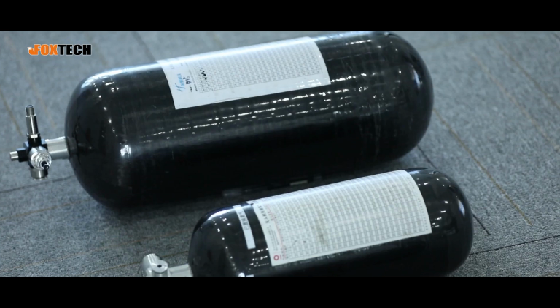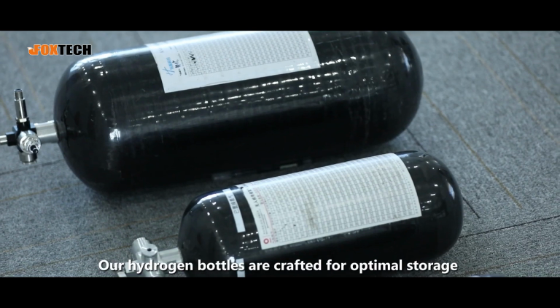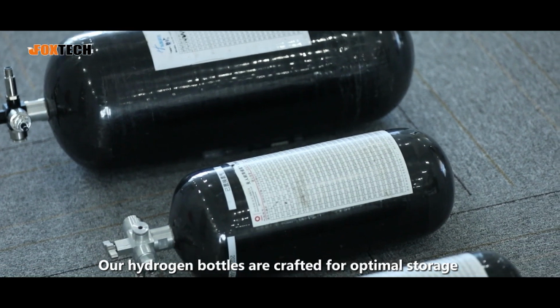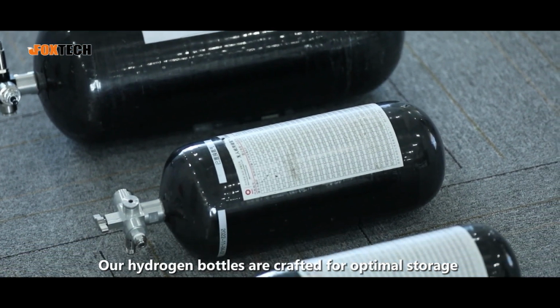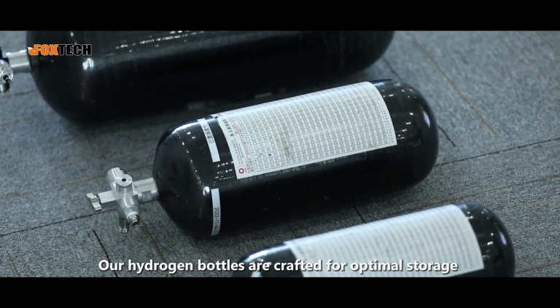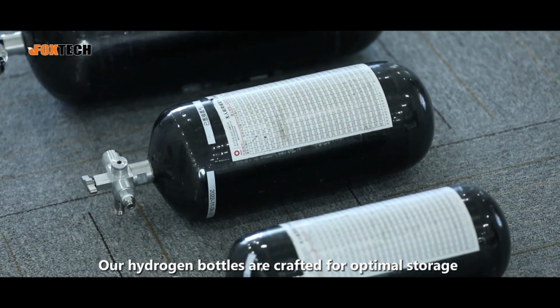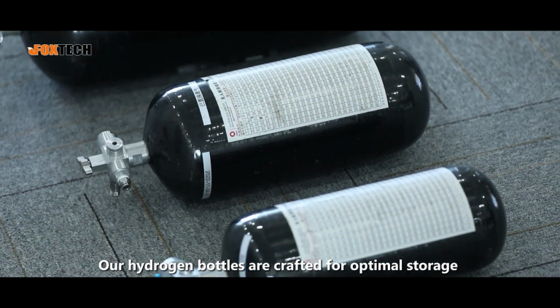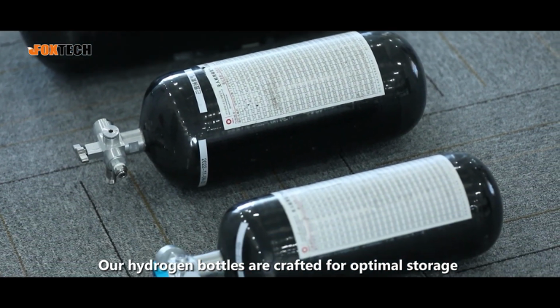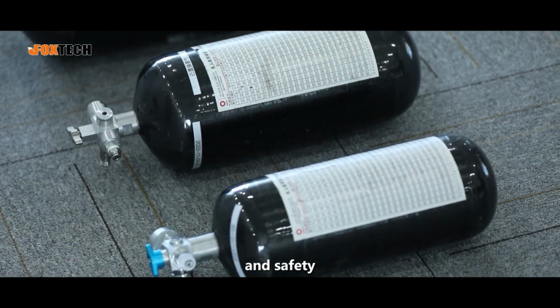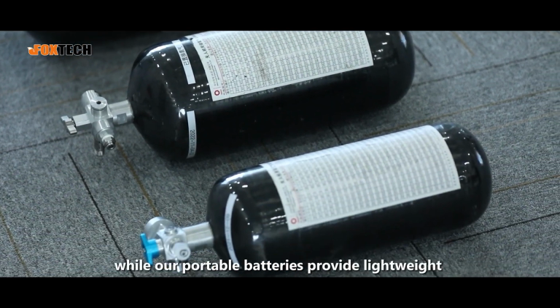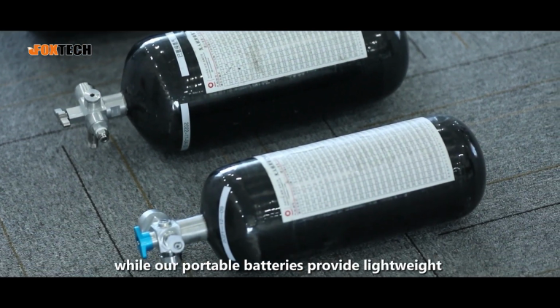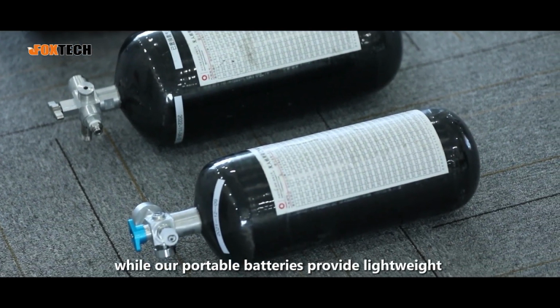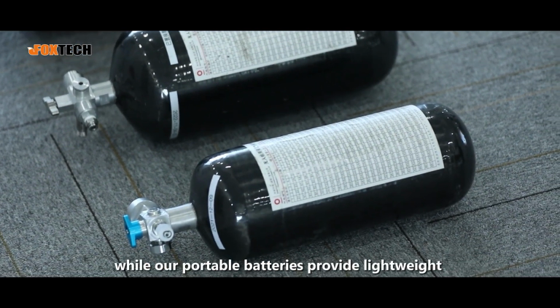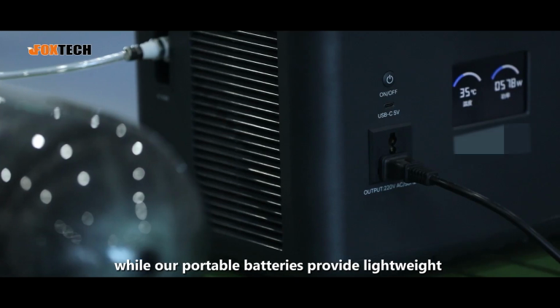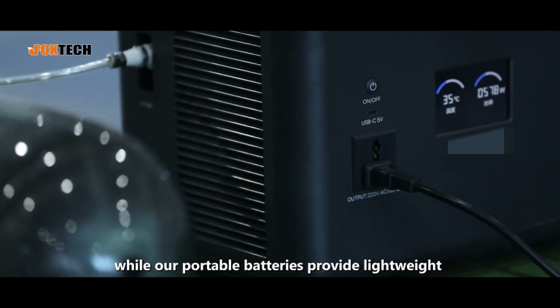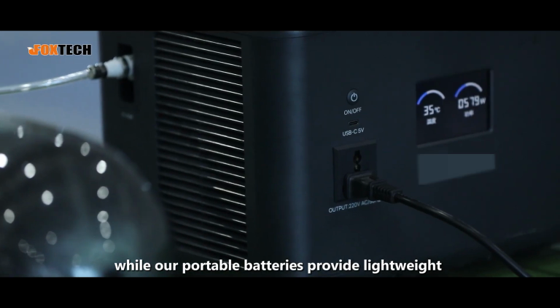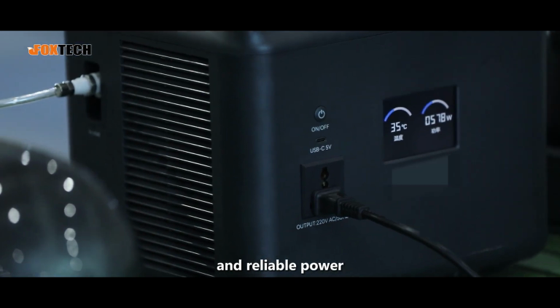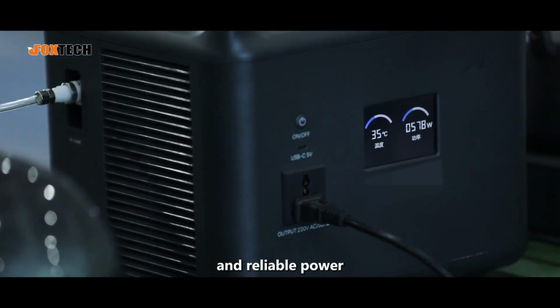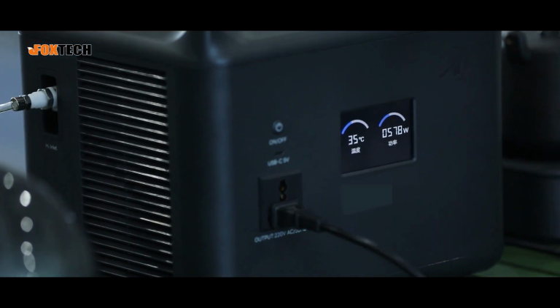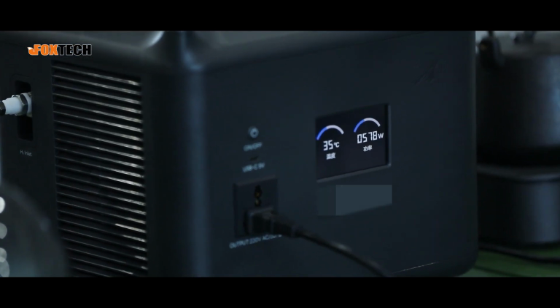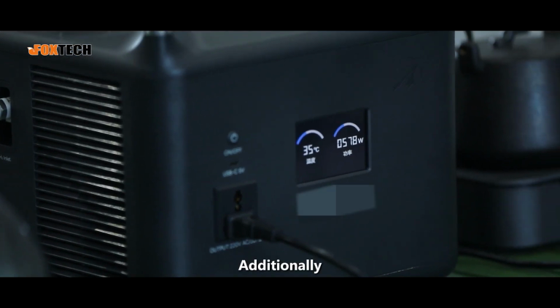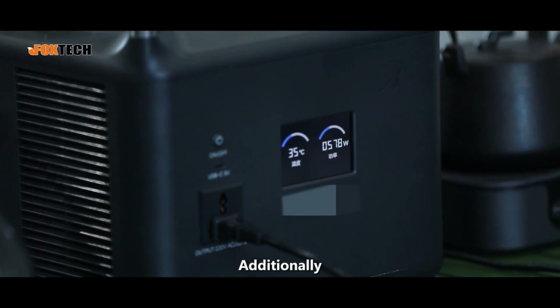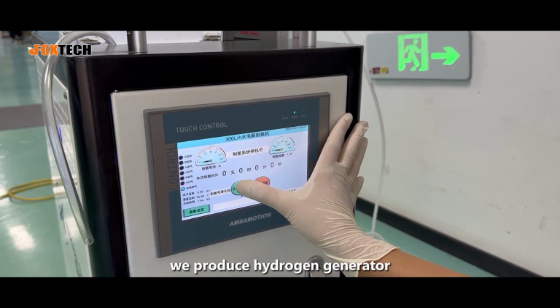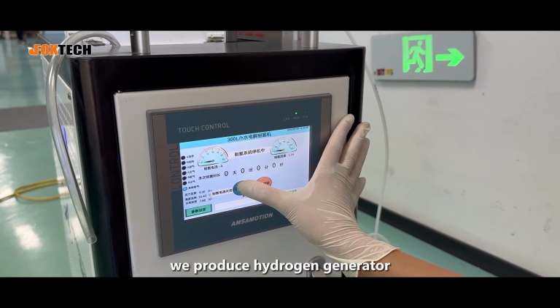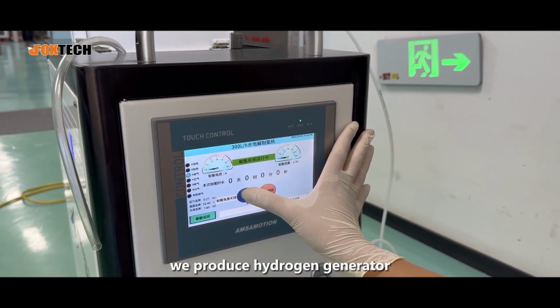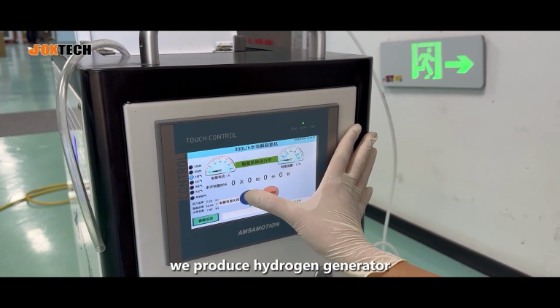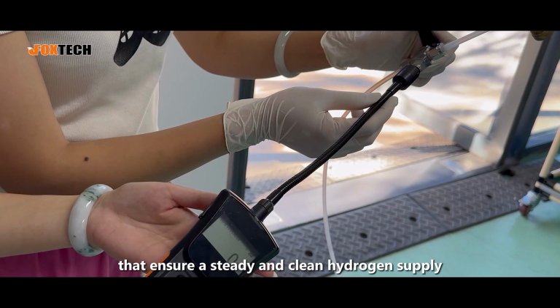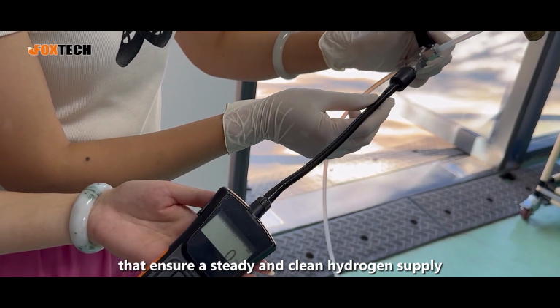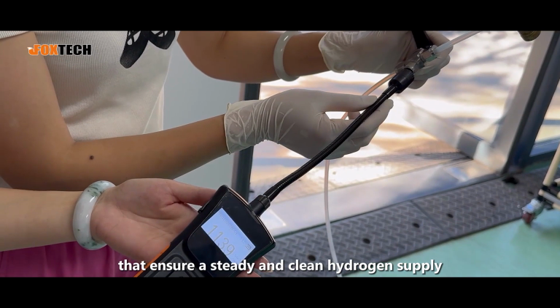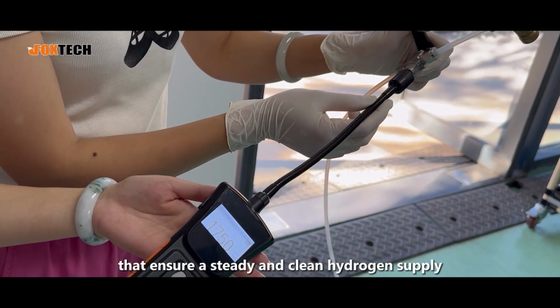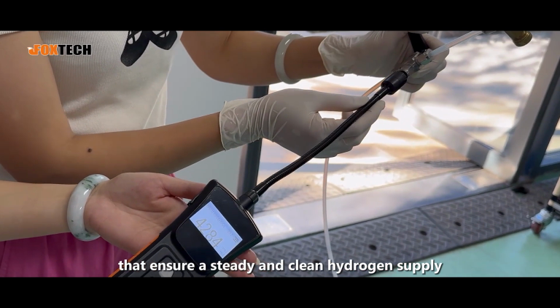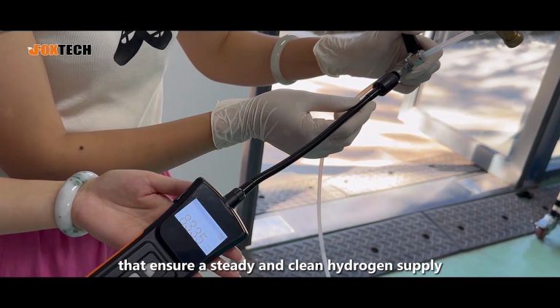Our hydrogen bottles are crafted for optimal storage and safety, while our portable batteries provide lightweight and reliable power. Additionally, we produce hydrogen producers that ensure a steady and clean hydrogen supply.